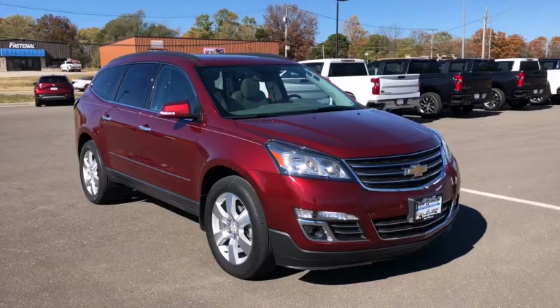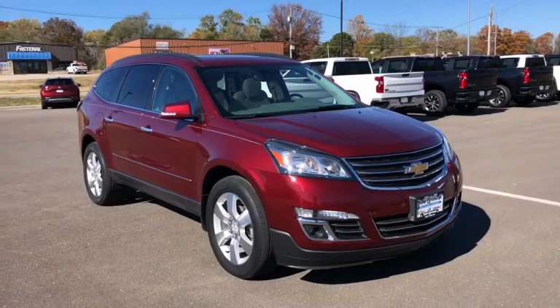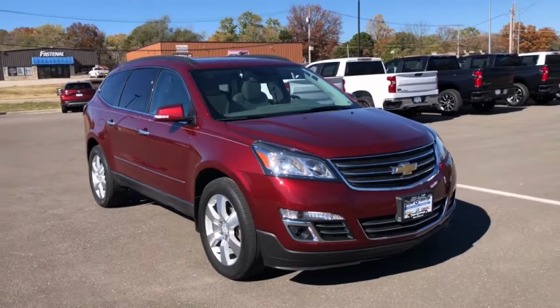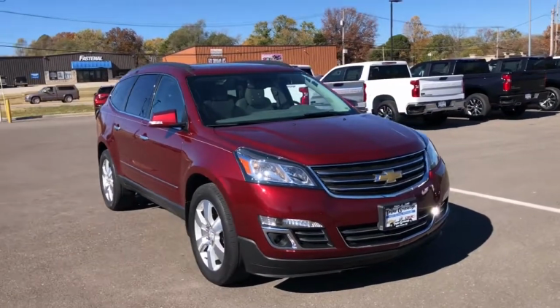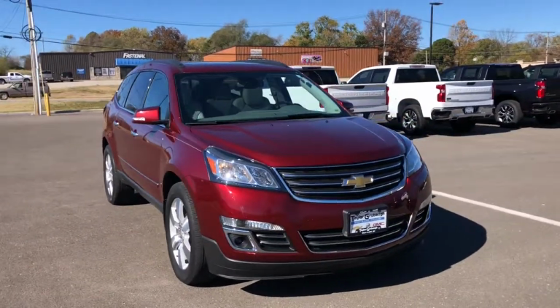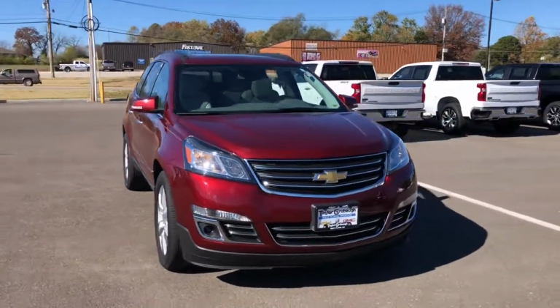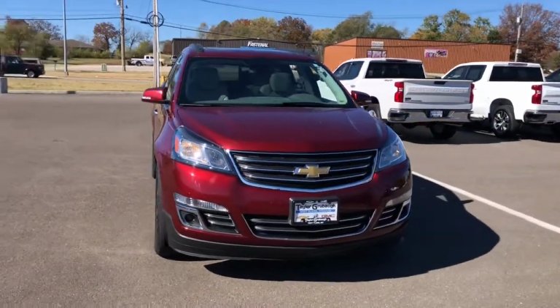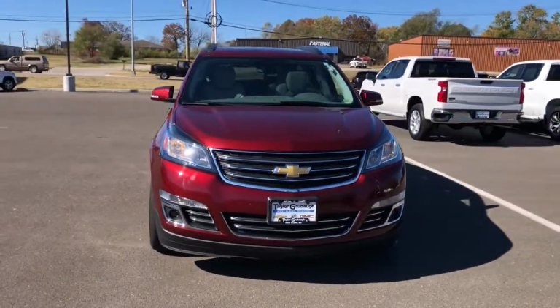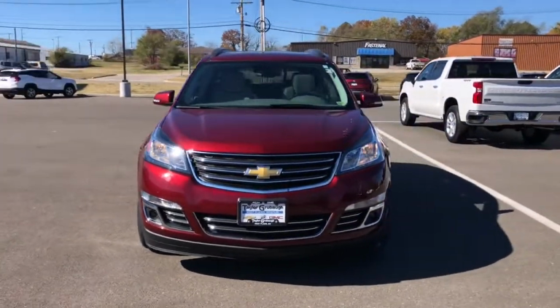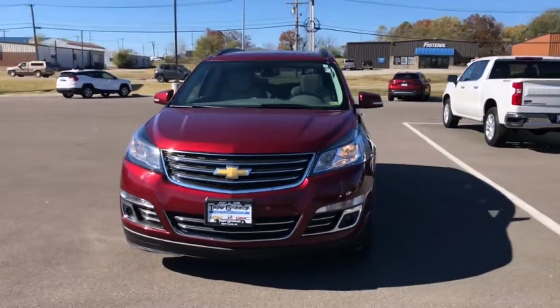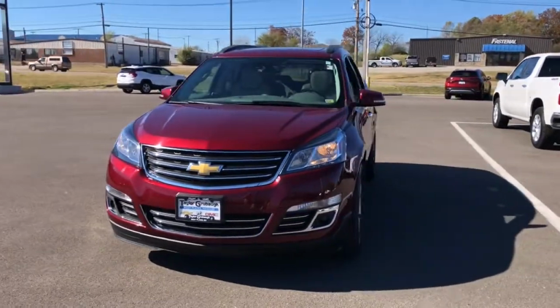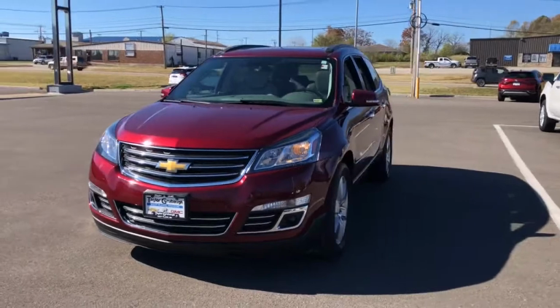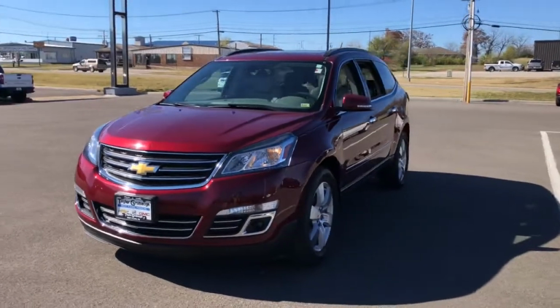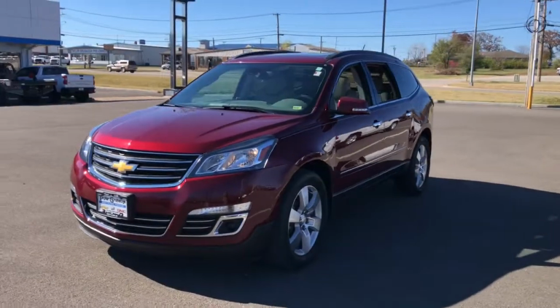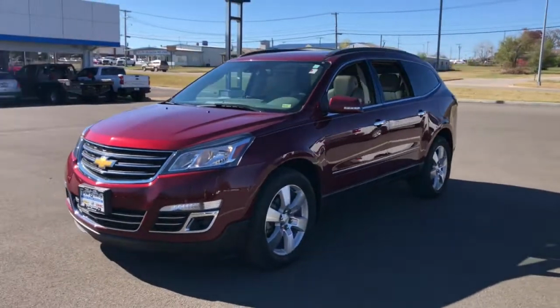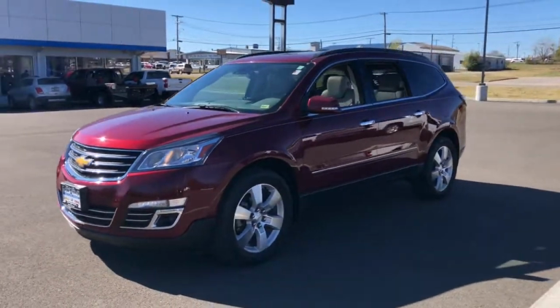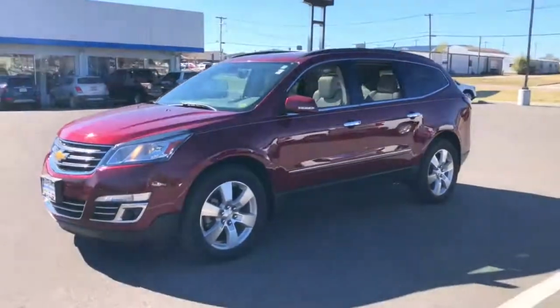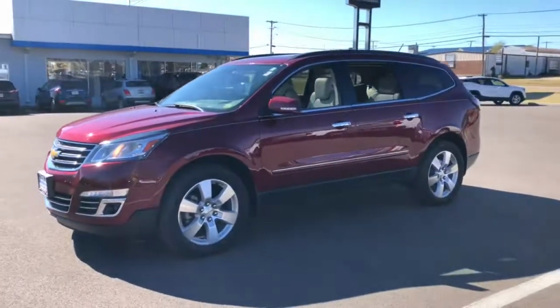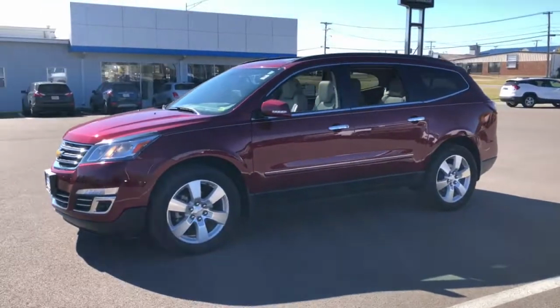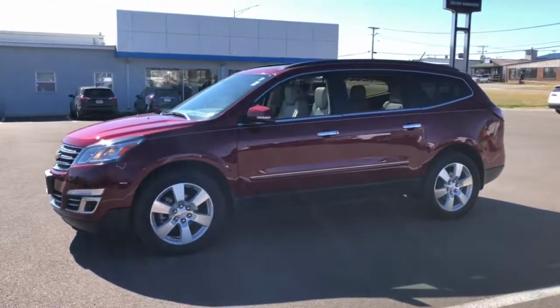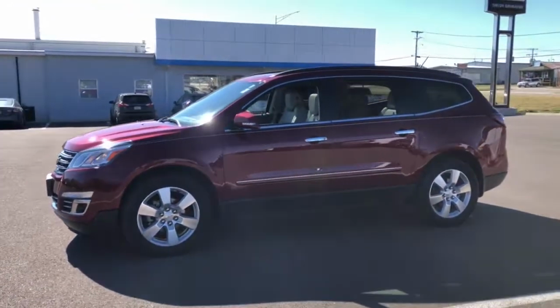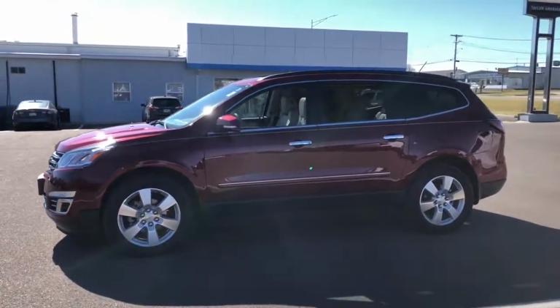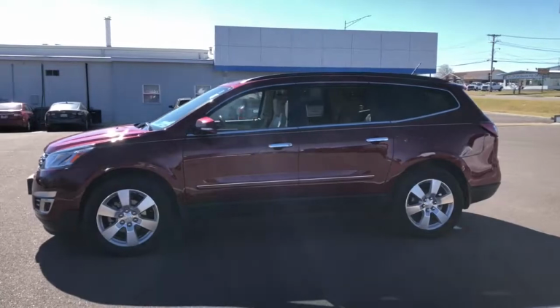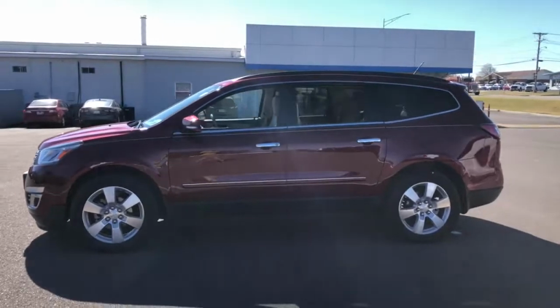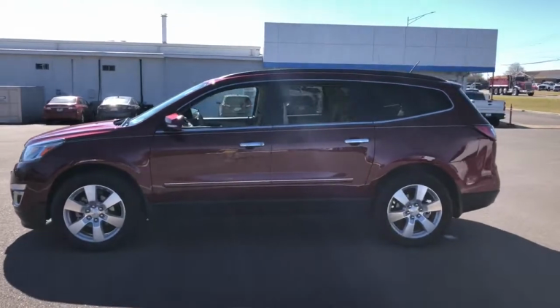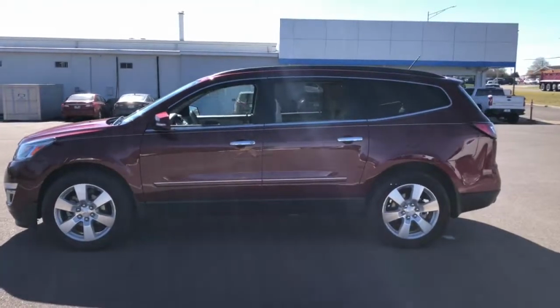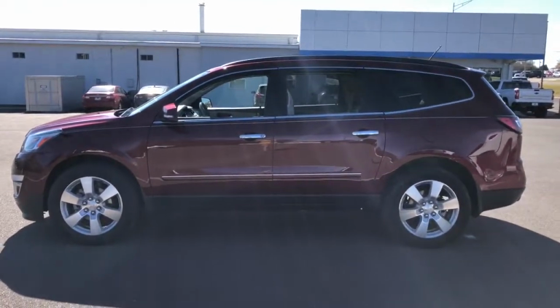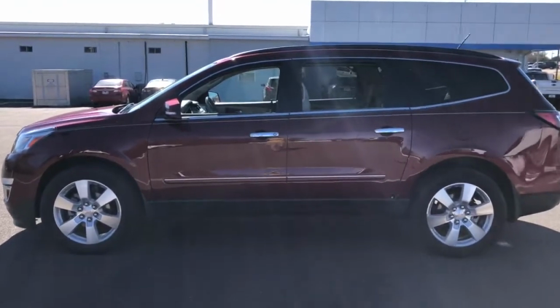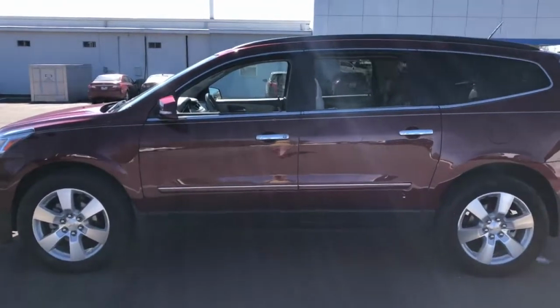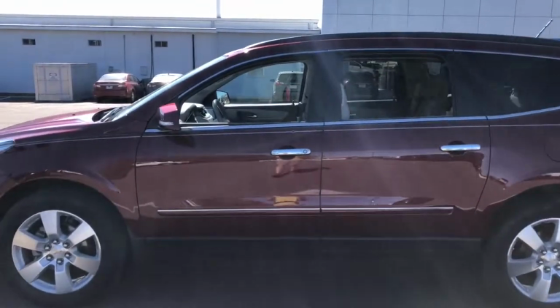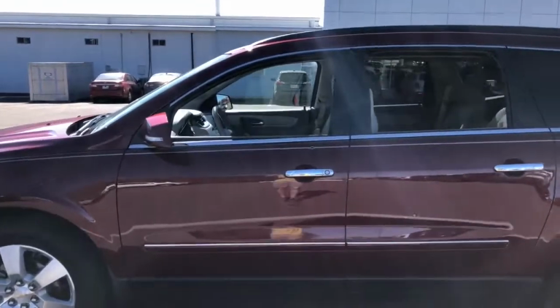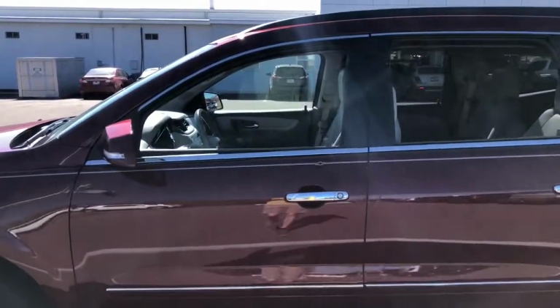Go home happy with the 2015 Chevrolet Traverse. With less than 100,000 miles on the odometer, this vehicle provides excellent value. Answer the call for adventure in comfort and style in the bold, spacious Traverse.